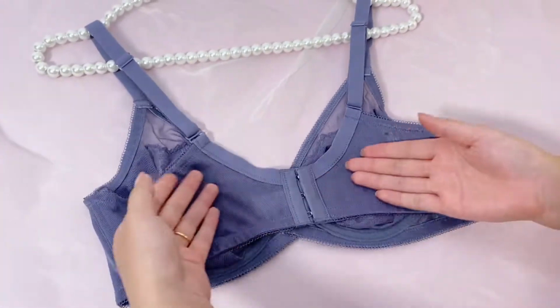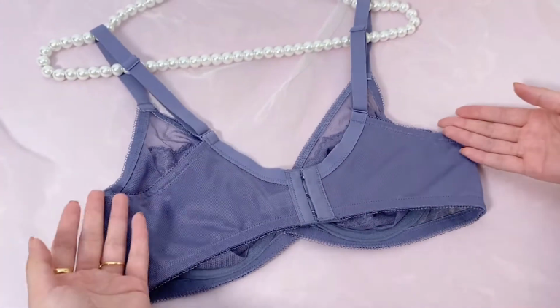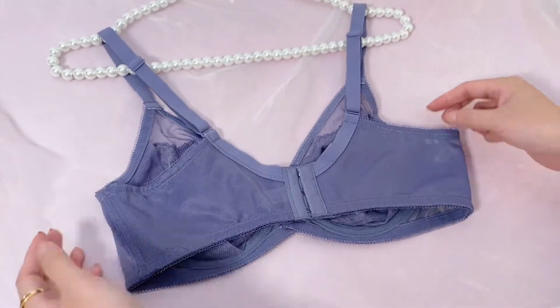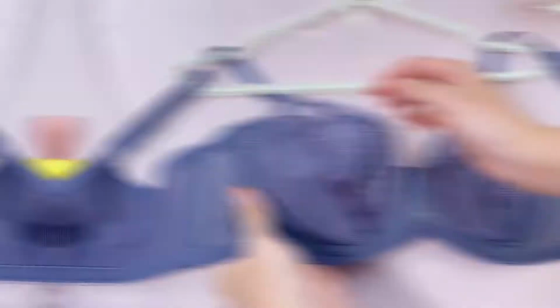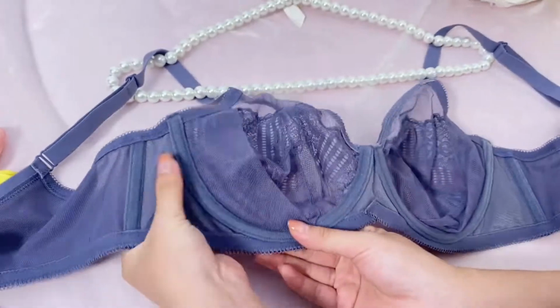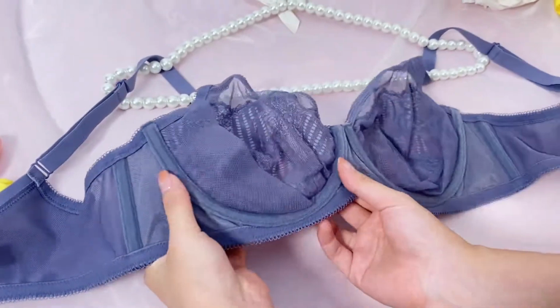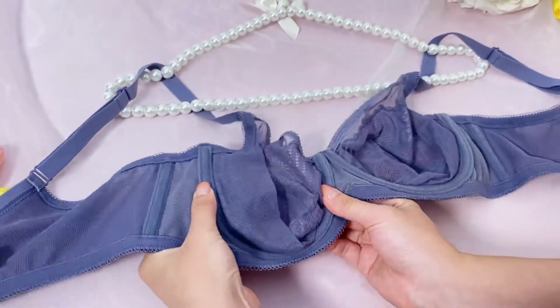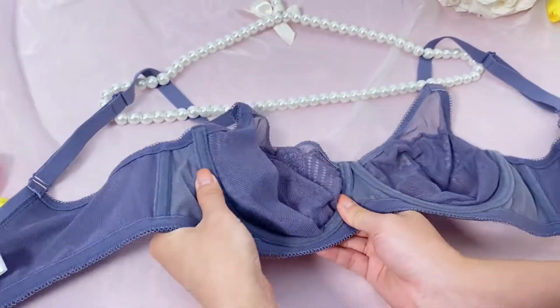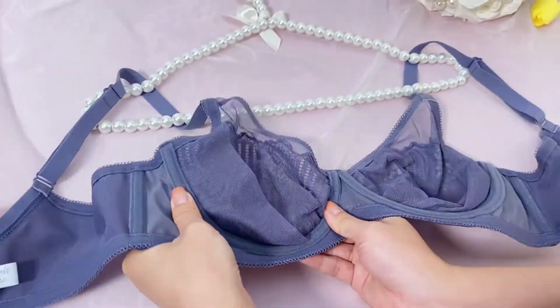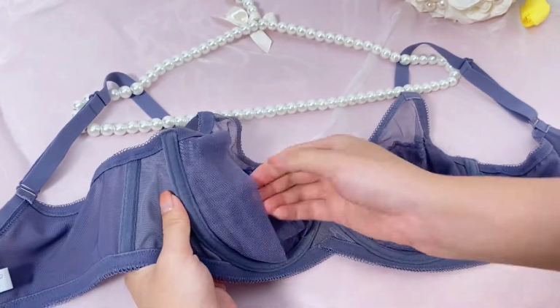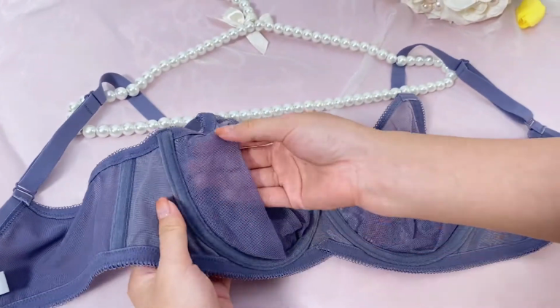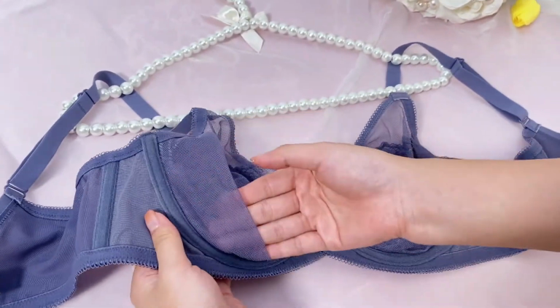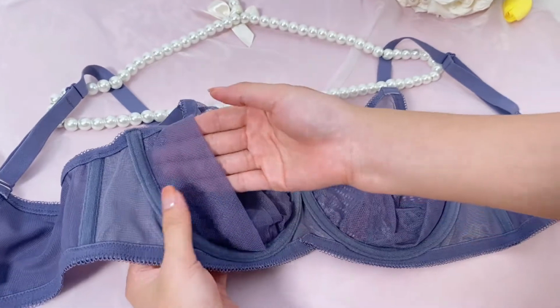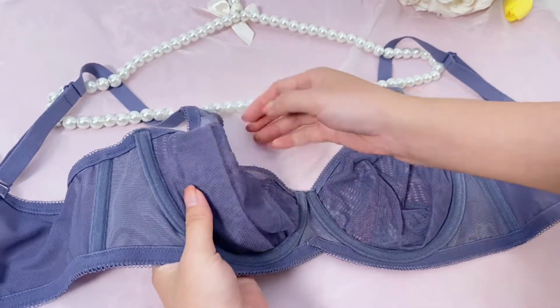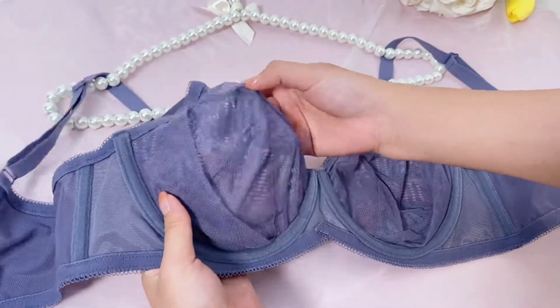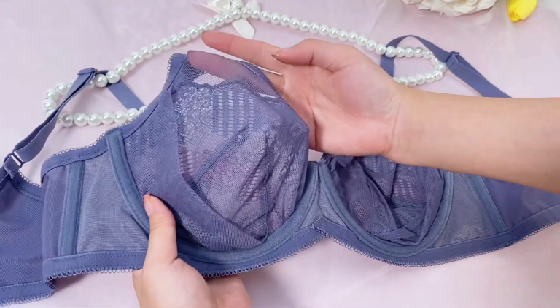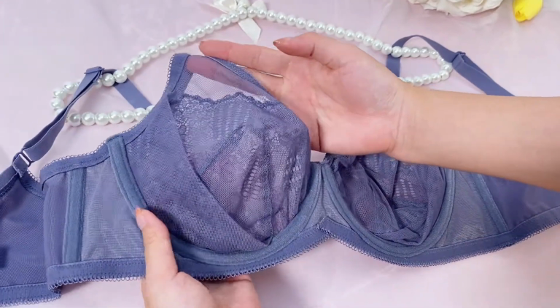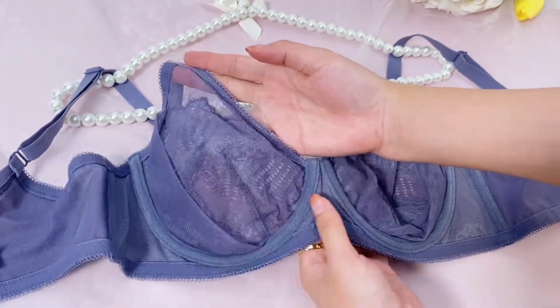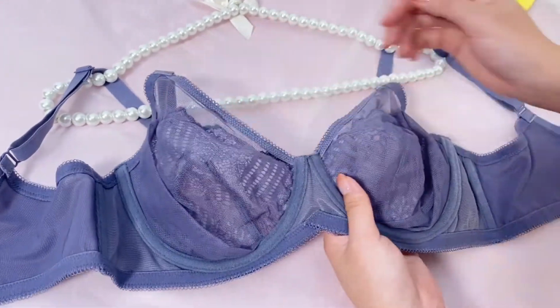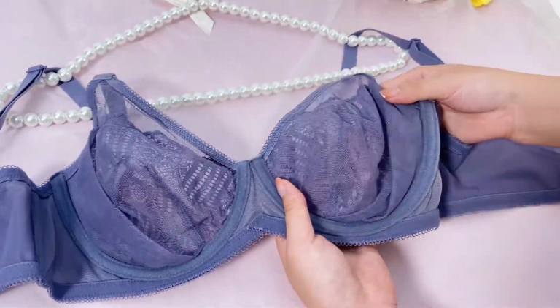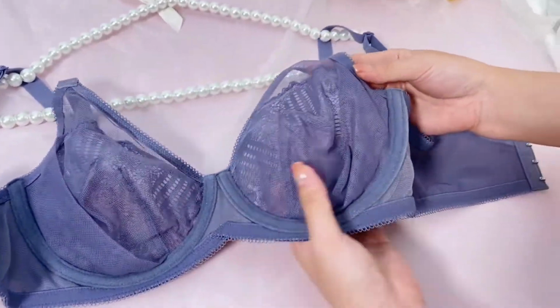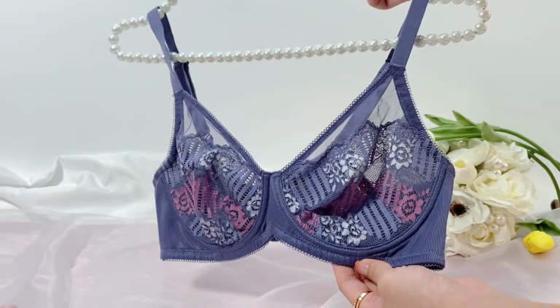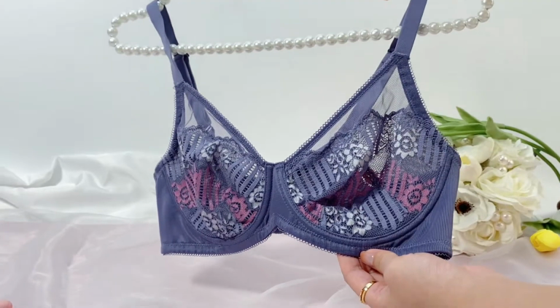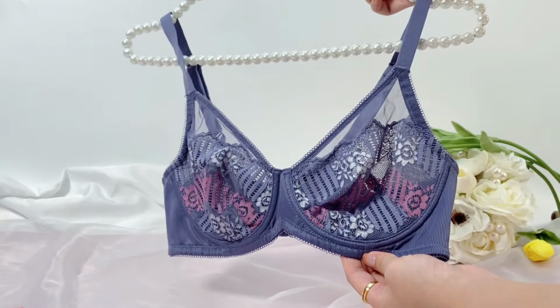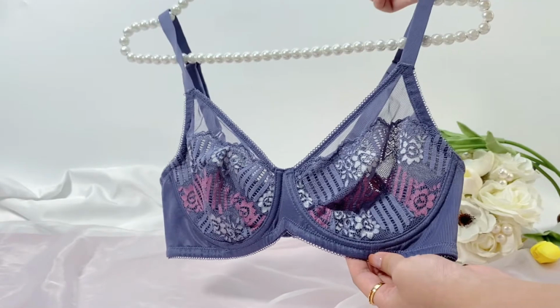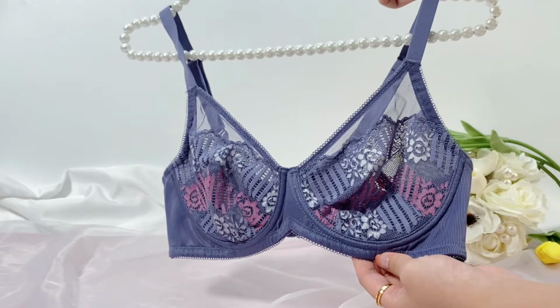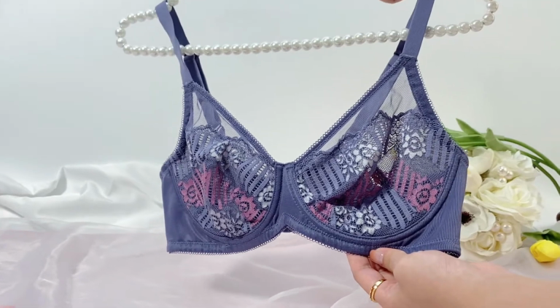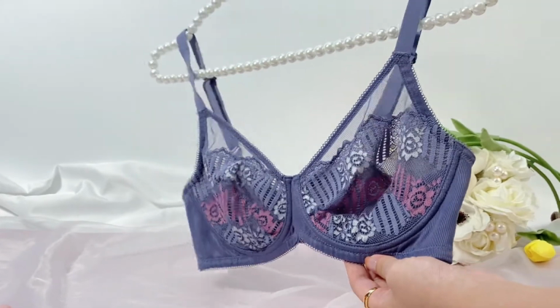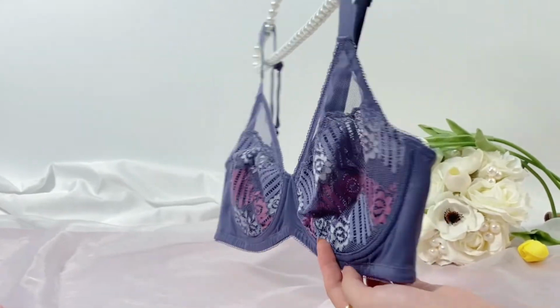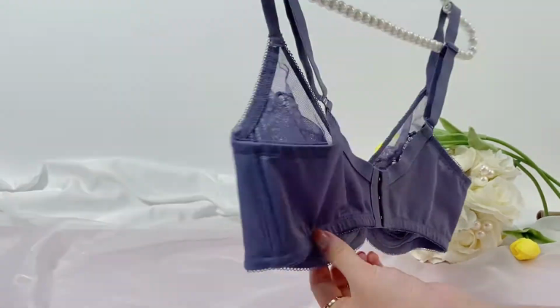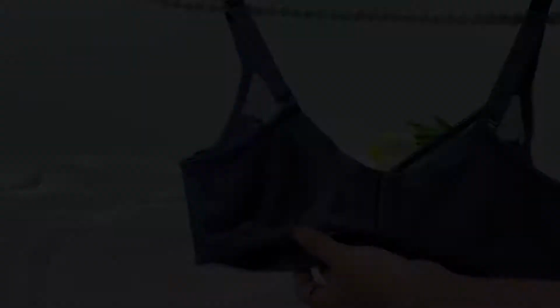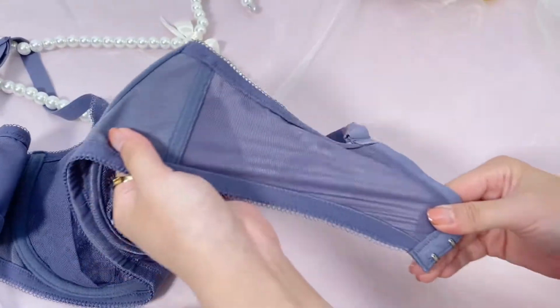What's interesting about this one is if you look on the inside, it actually has an additional mesh piece. I think this adds shape and brings your boobs more together, making them look more lifted. On the back, this one has a ribbon going around the bottom.